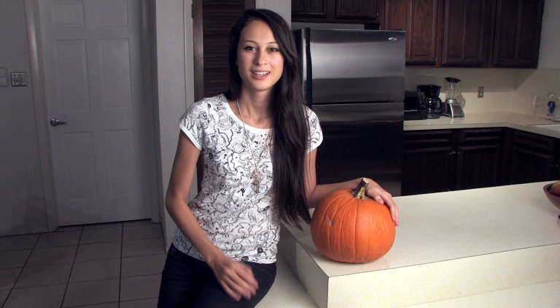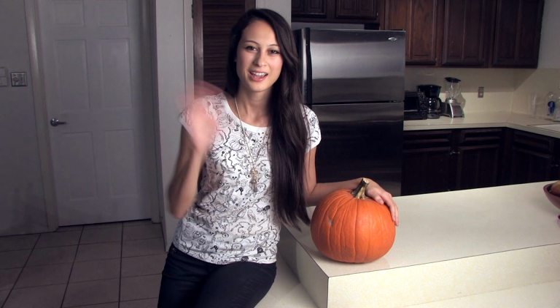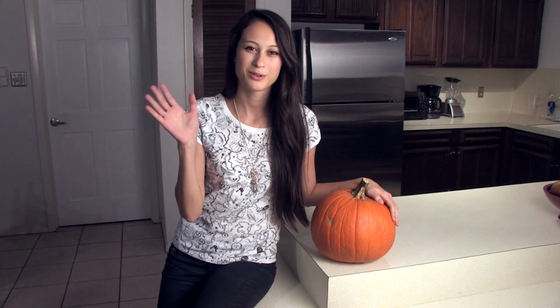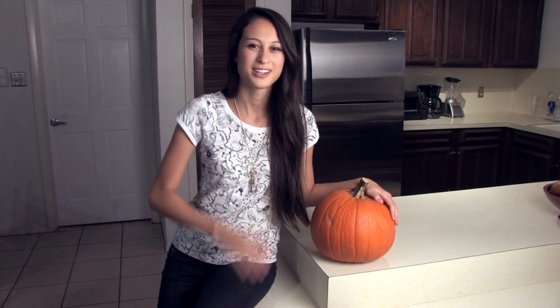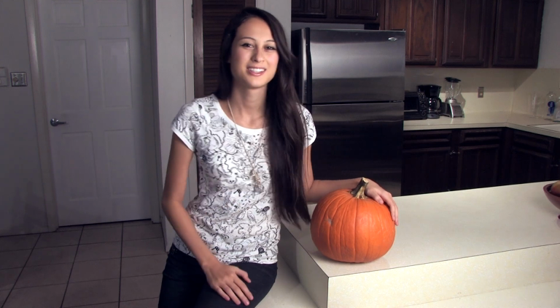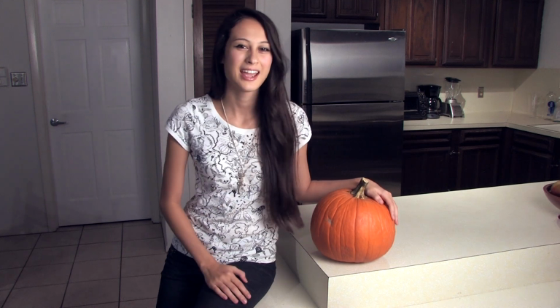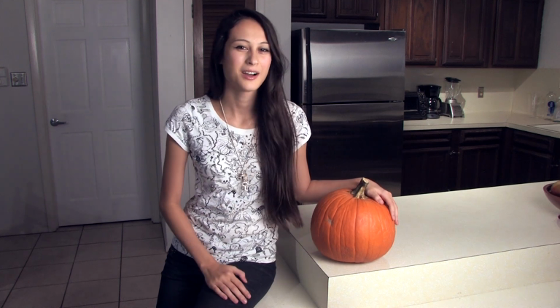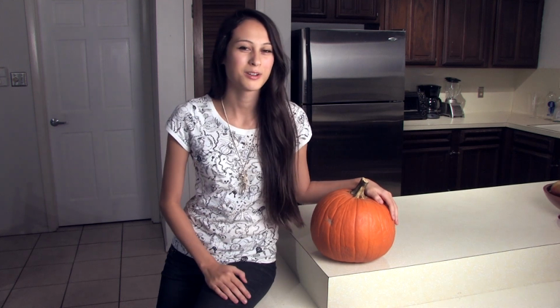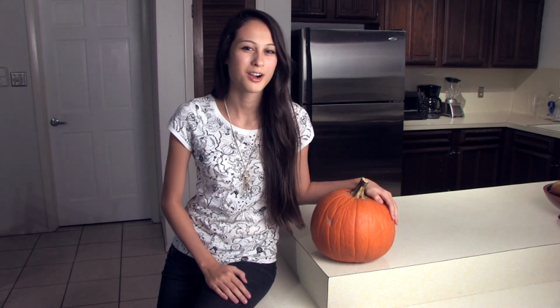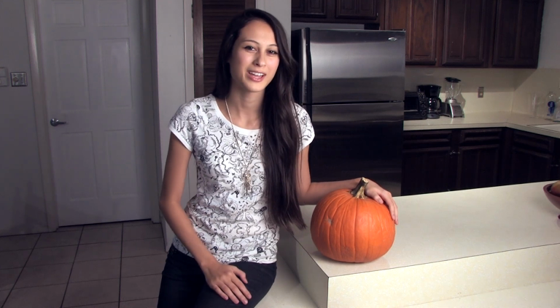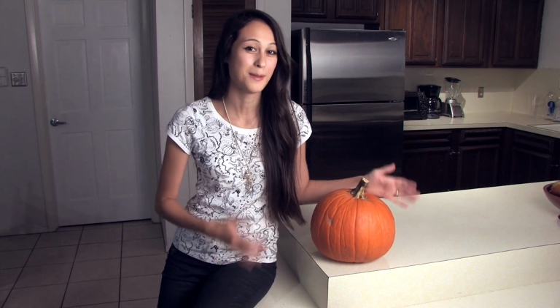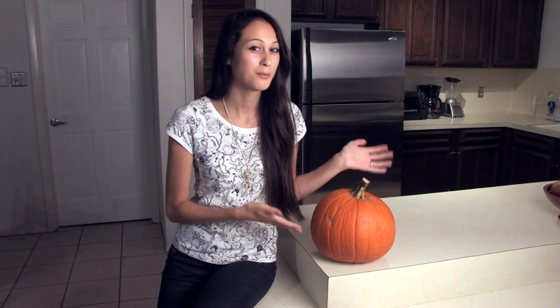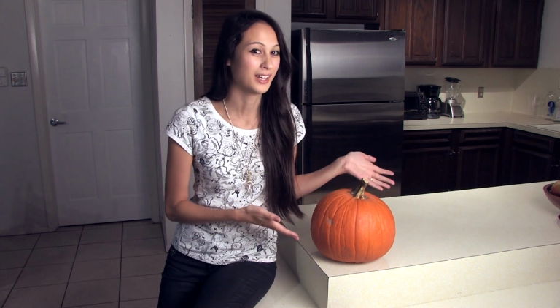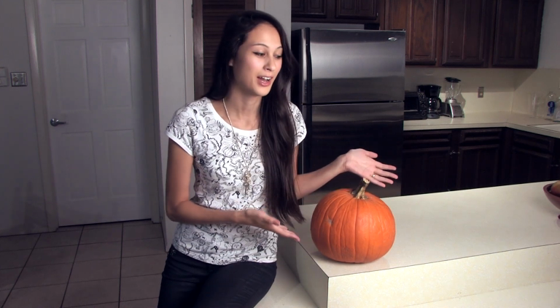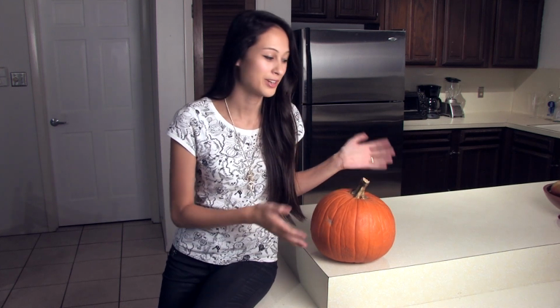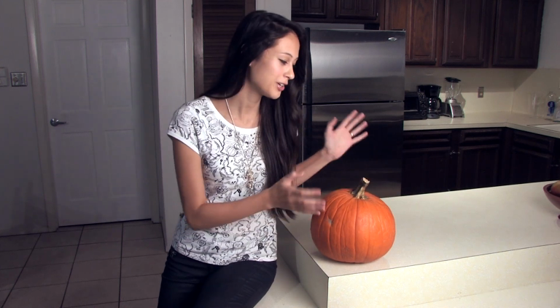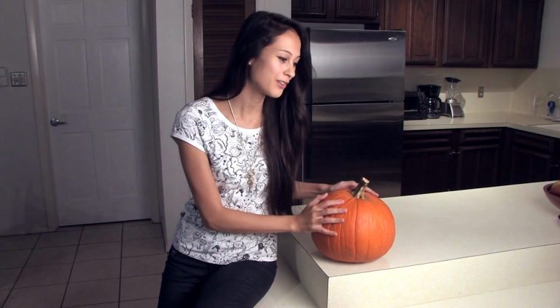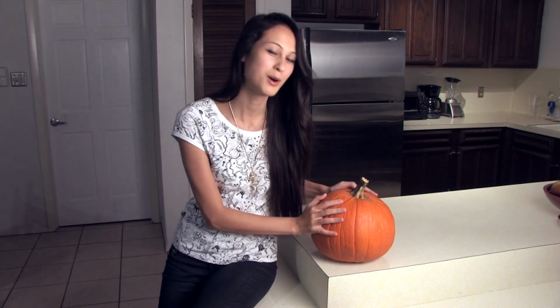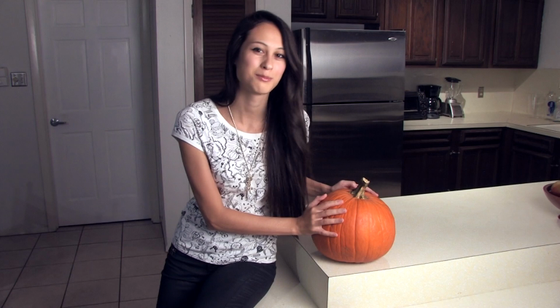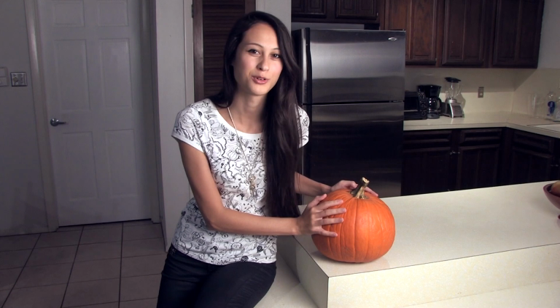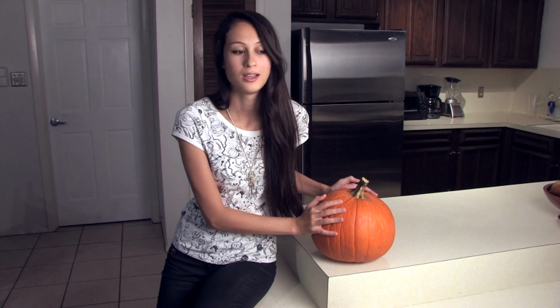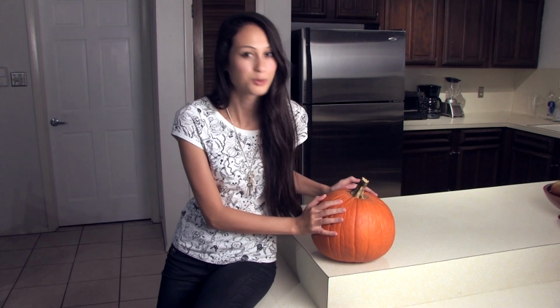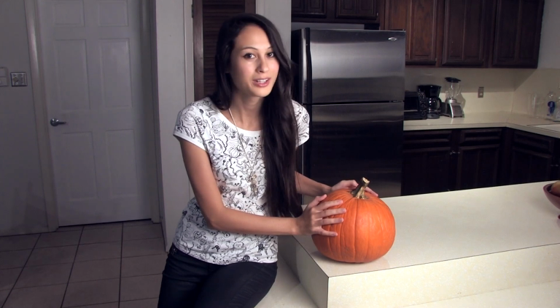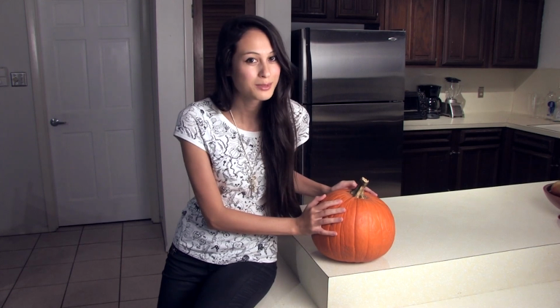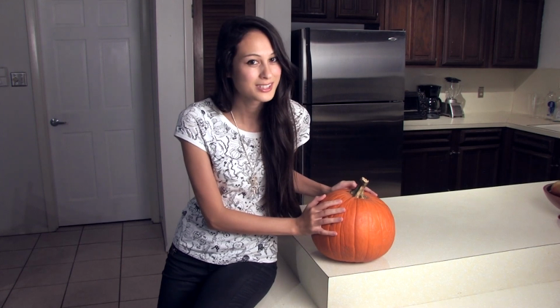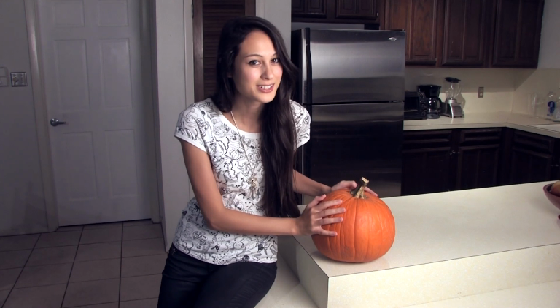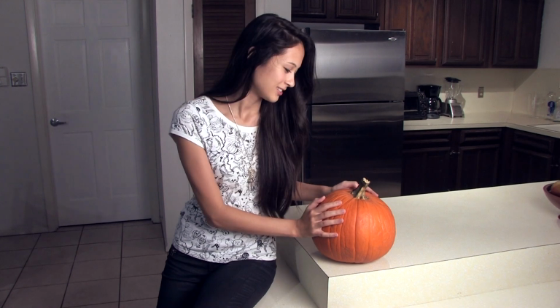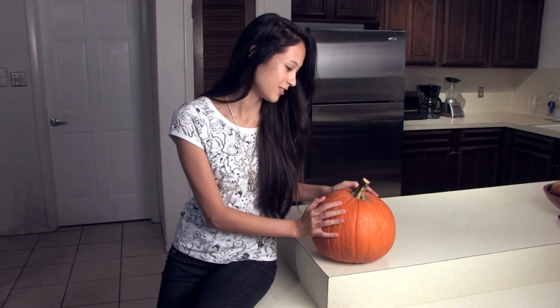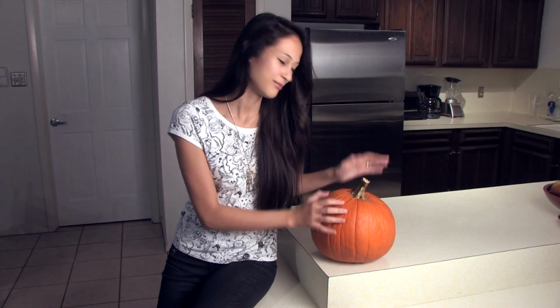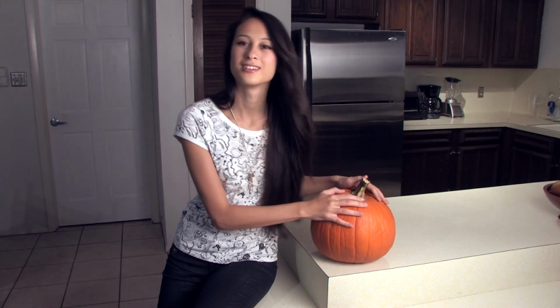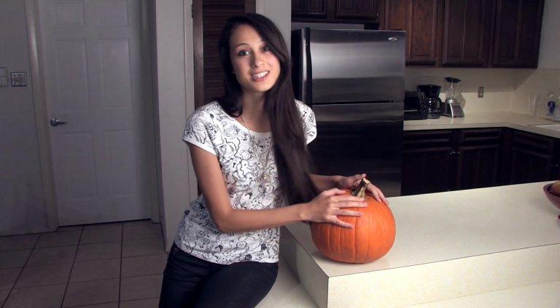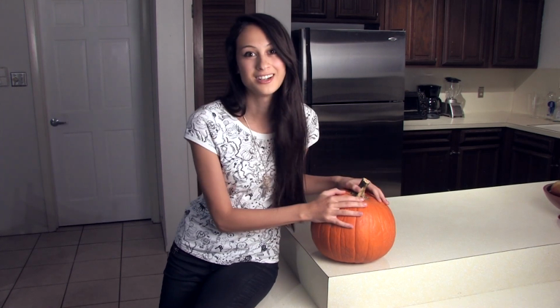Hey everyone! Today I'm going to be carving a pumpkin. I've never carved a pumpkin before. It's probably going to be a disaster. Let's get started.